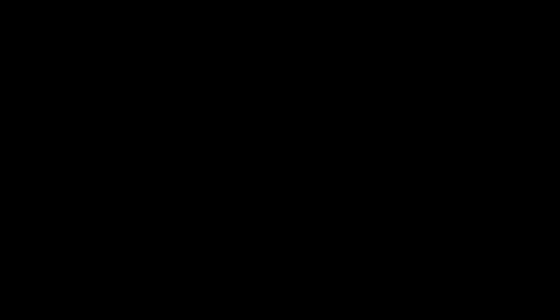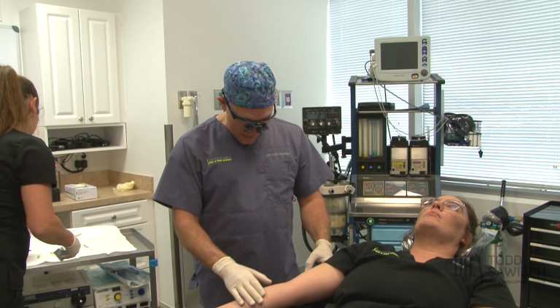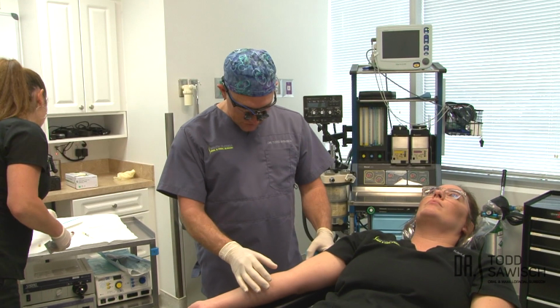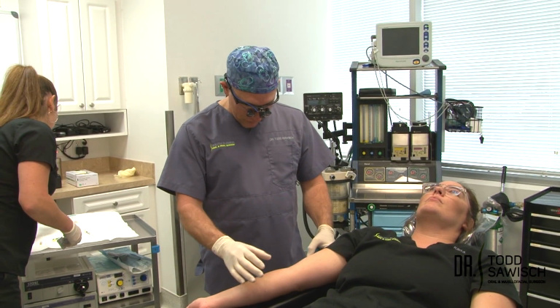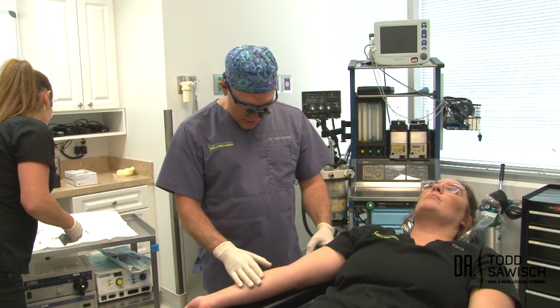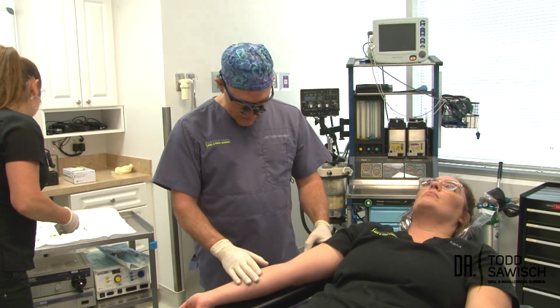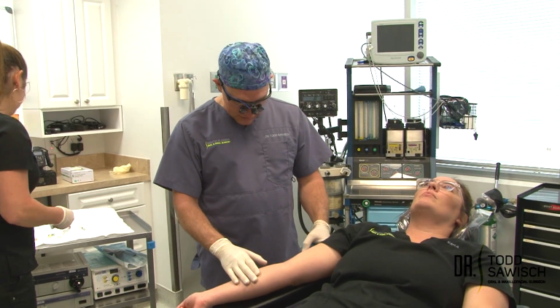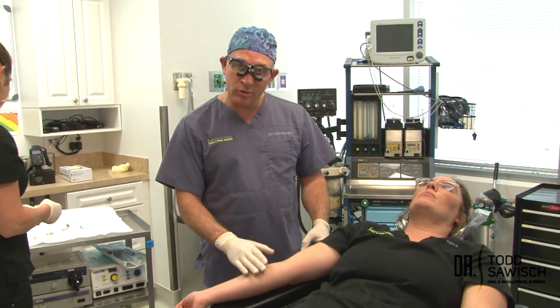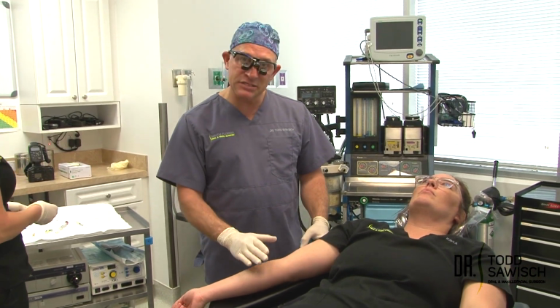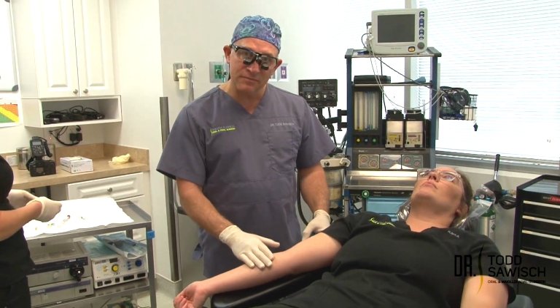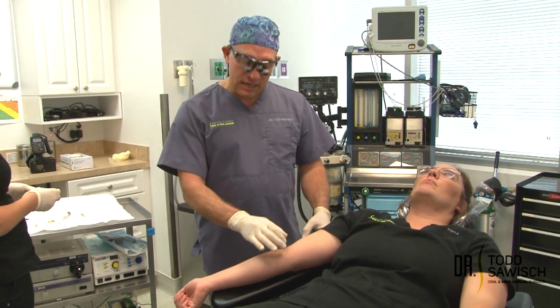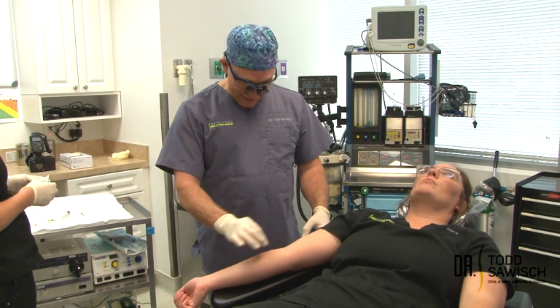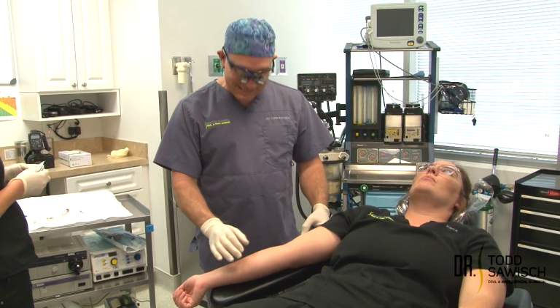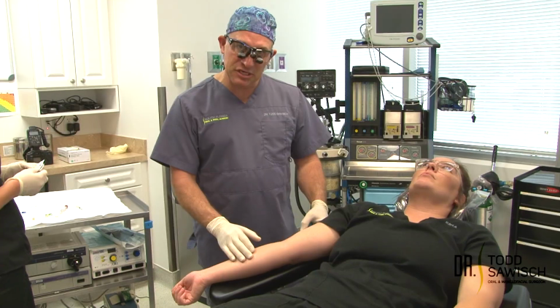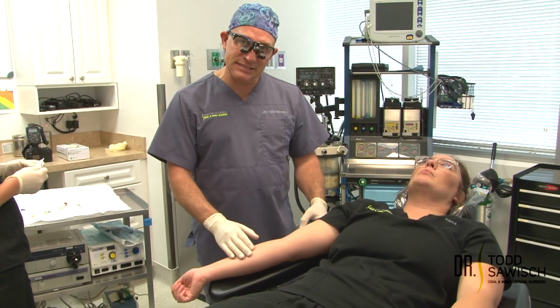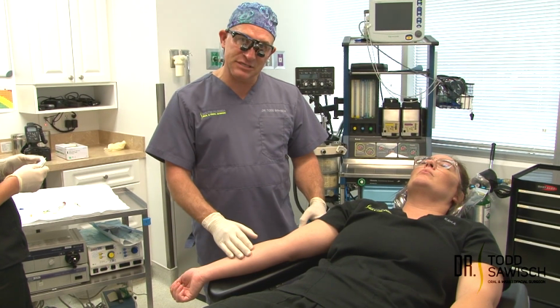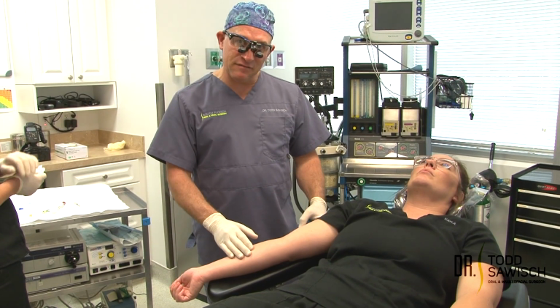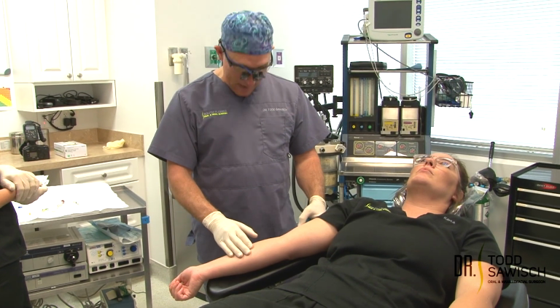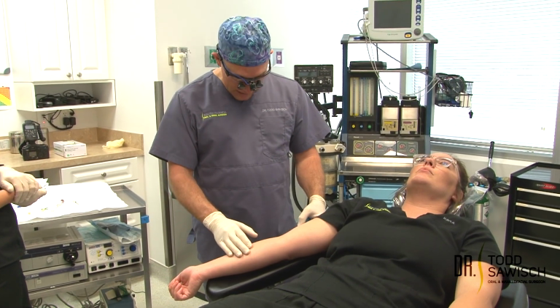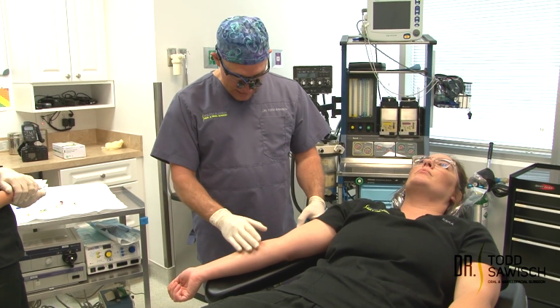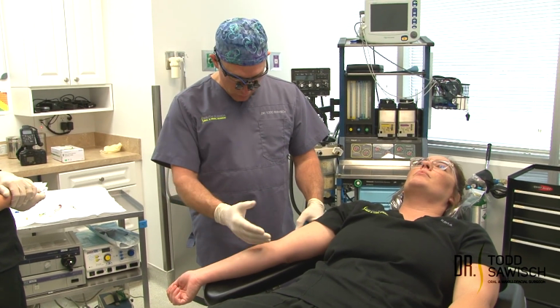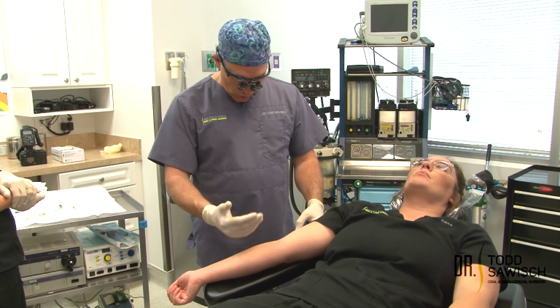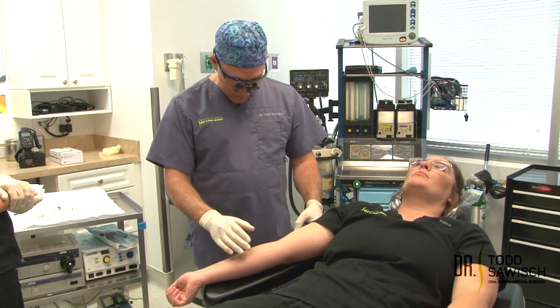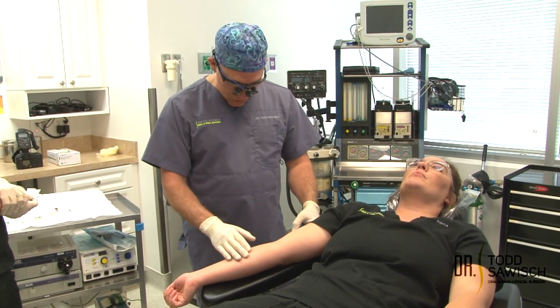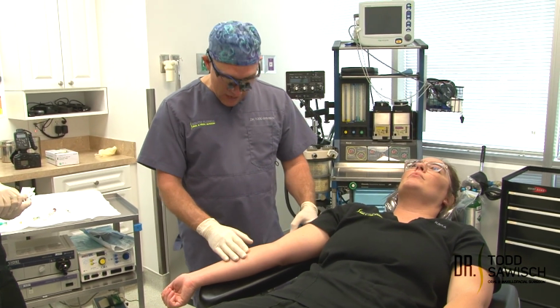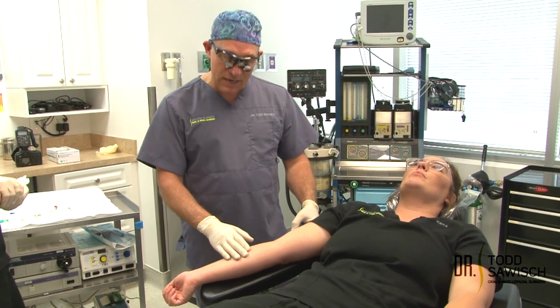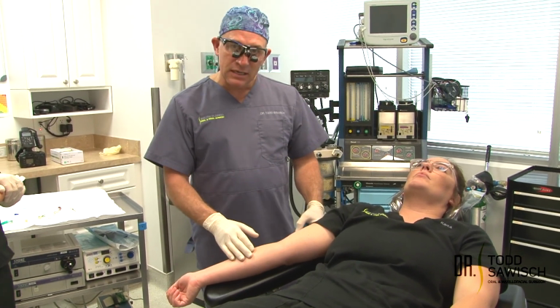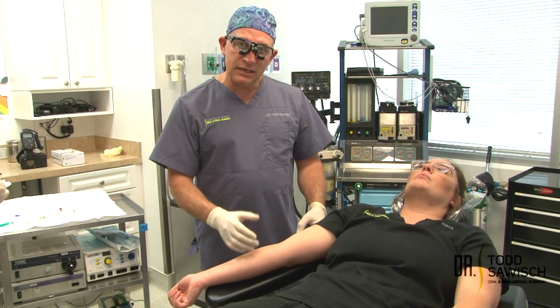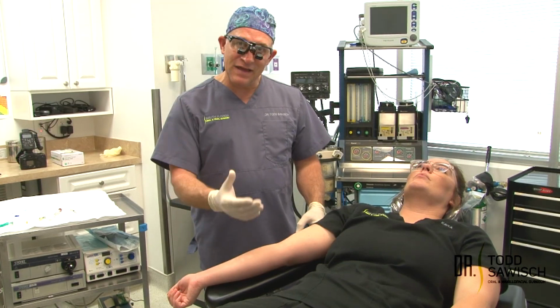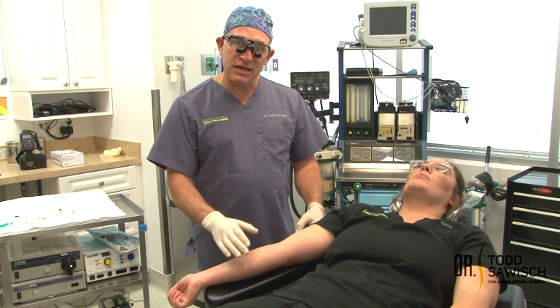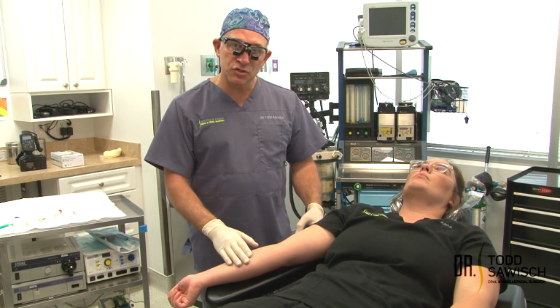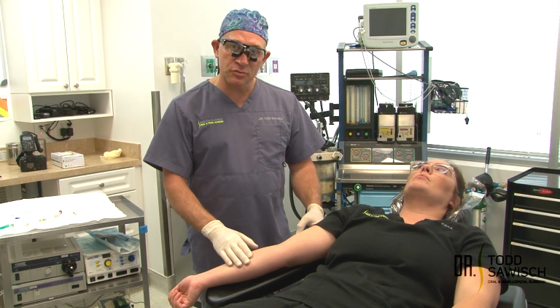The advantages of a butterfly needle is it's a 21 gauge needle, it also has an extension on it, it's easier to see the flashback, and then we're going to draw it up into a vacutainer tube so we can spin down our blood.